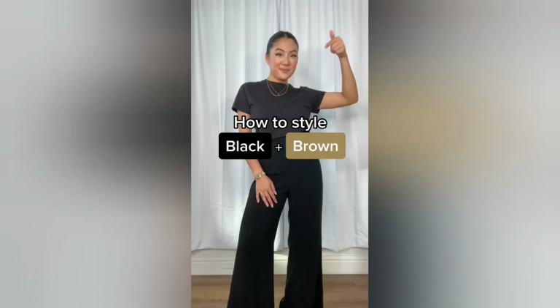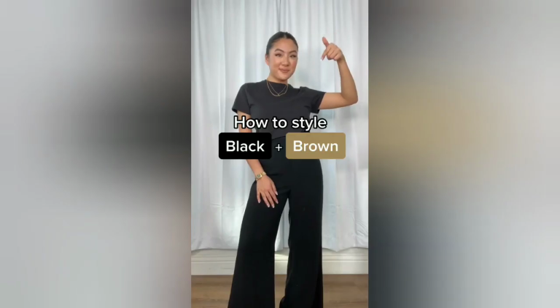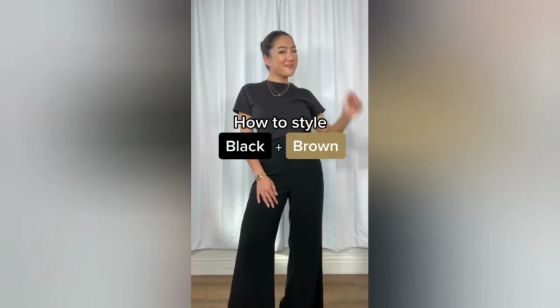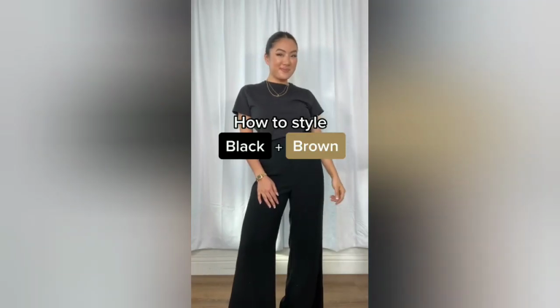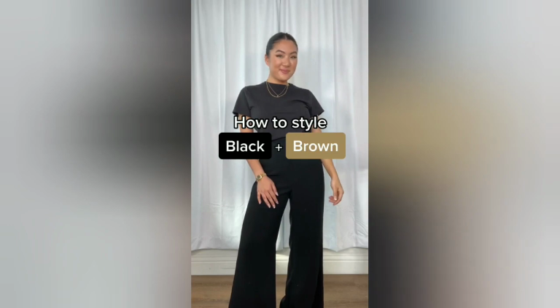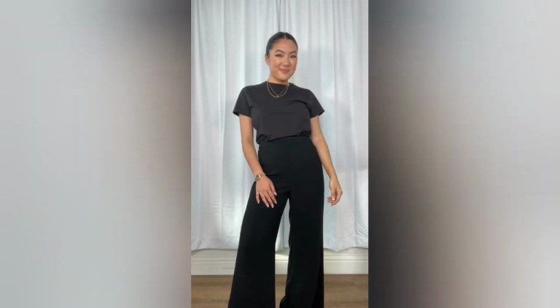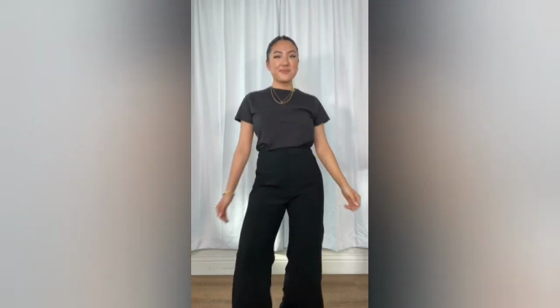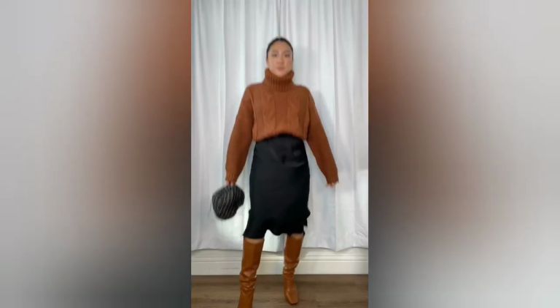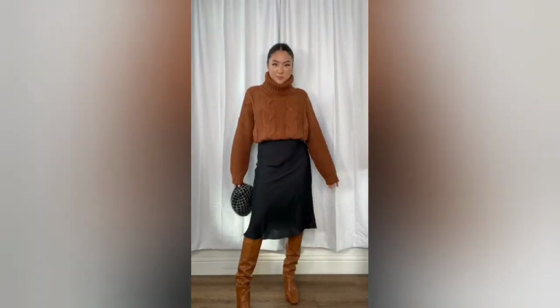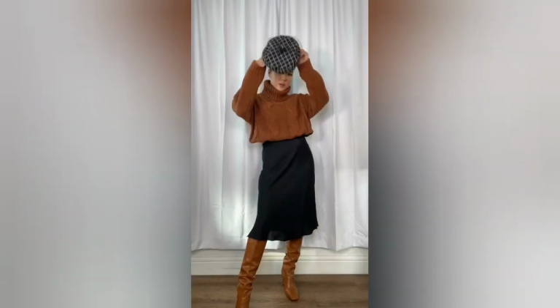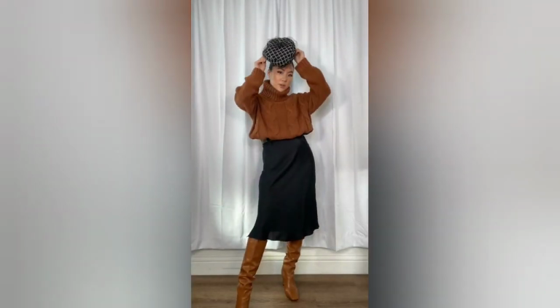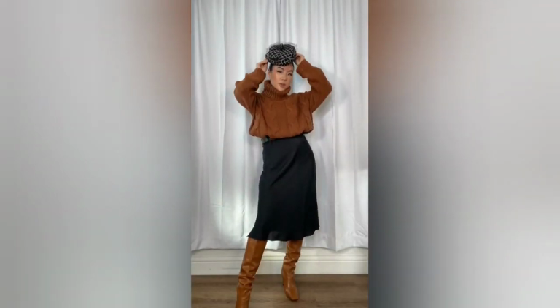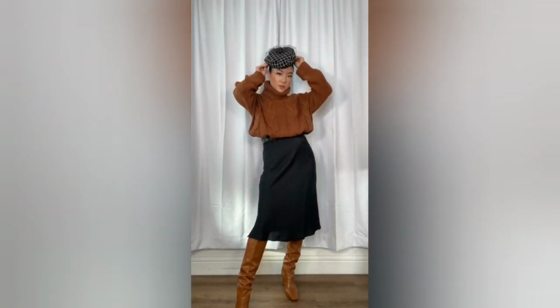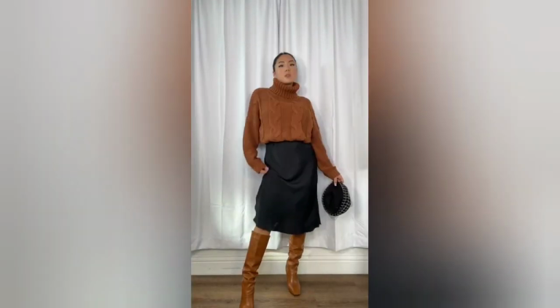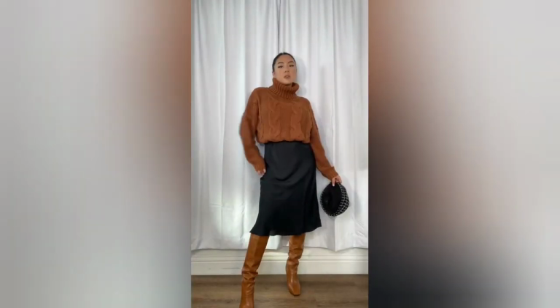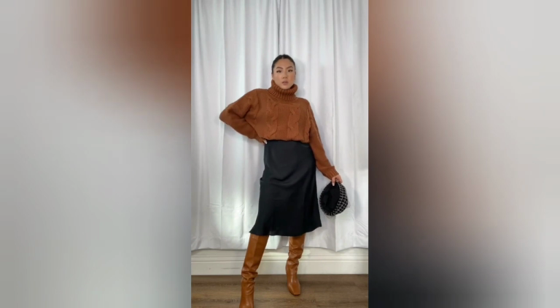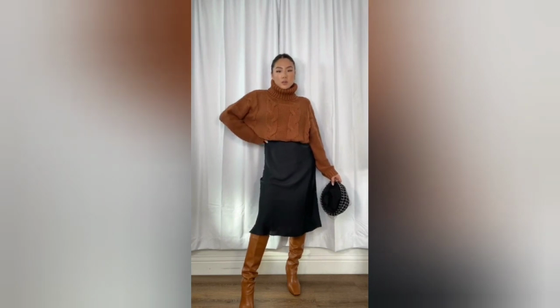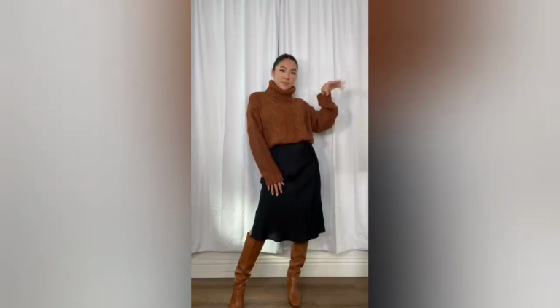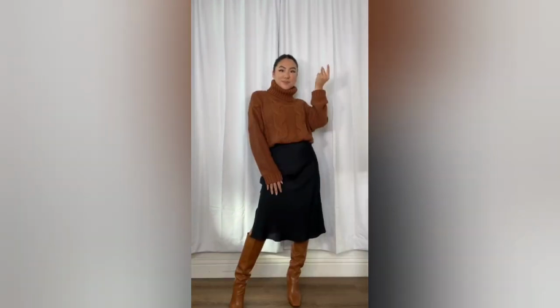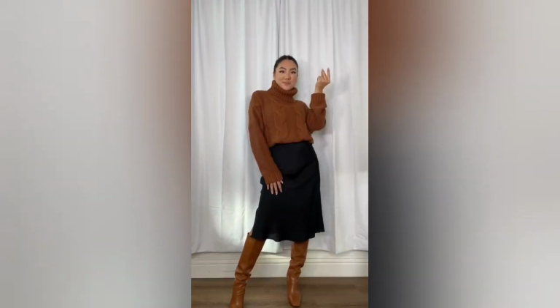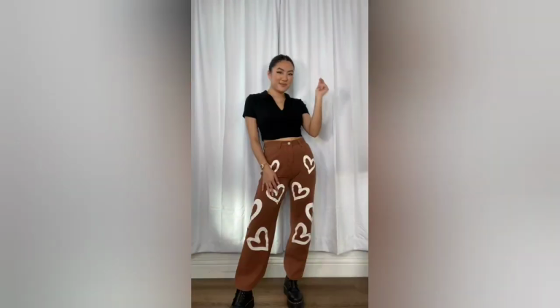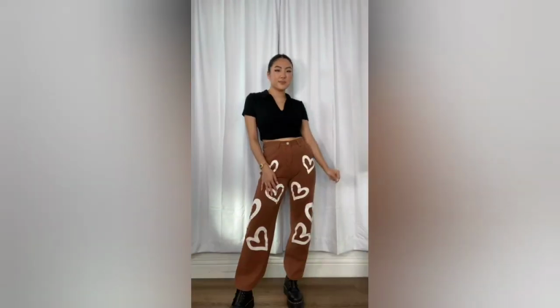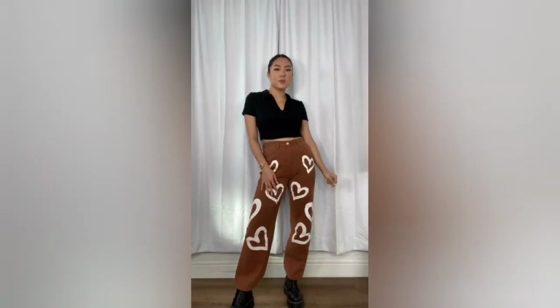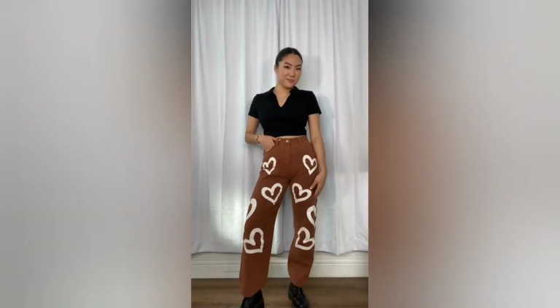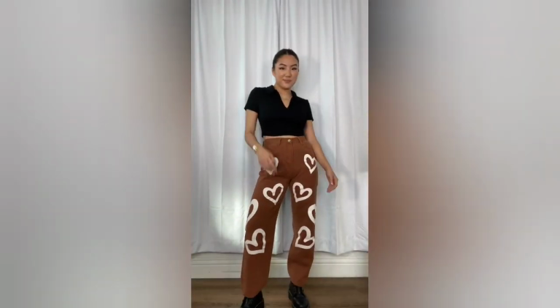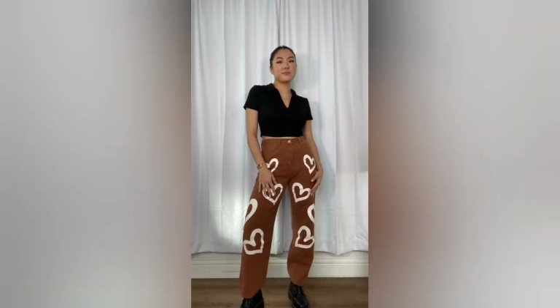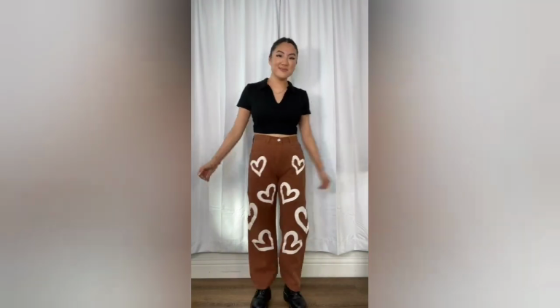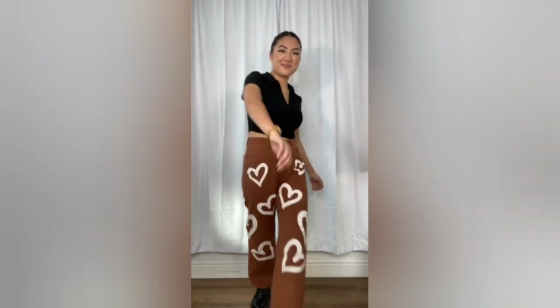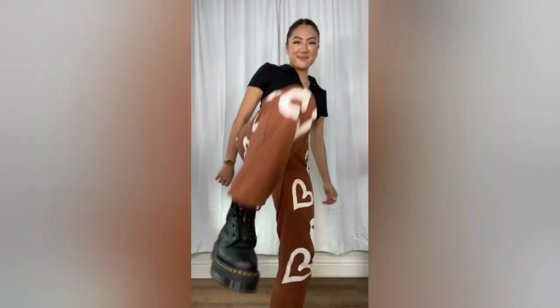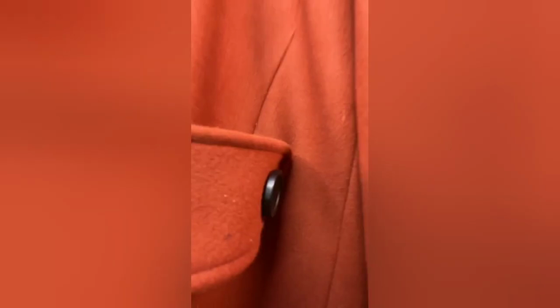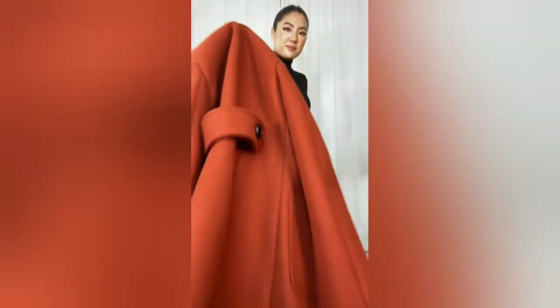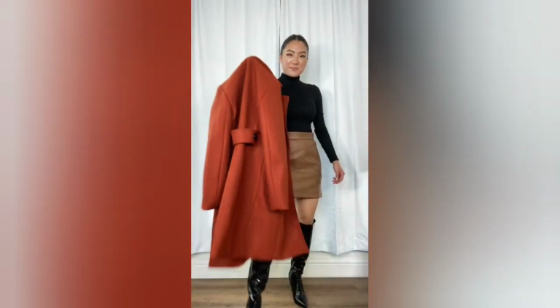Whoever said black and brown does not go together — let me prove them wrong five times. First of all, black and brown is a very high-end, luxurious designer color combo. This outfit screams Paris chic. For a more casual look, black is a perfect backdrop for your brown color to pop in your outfit.